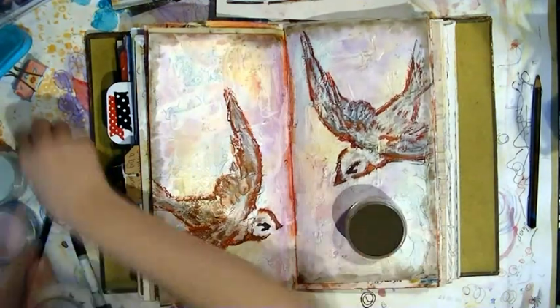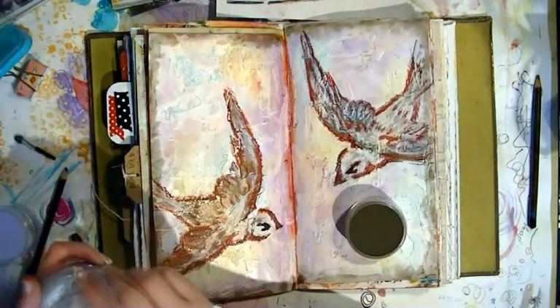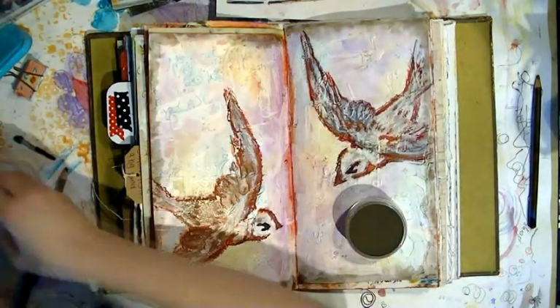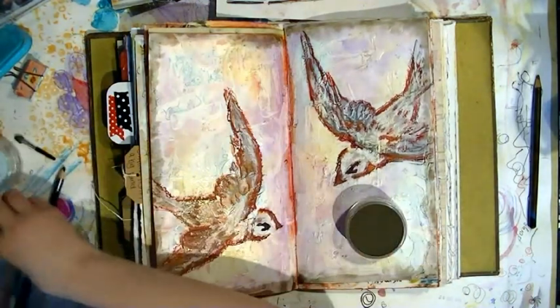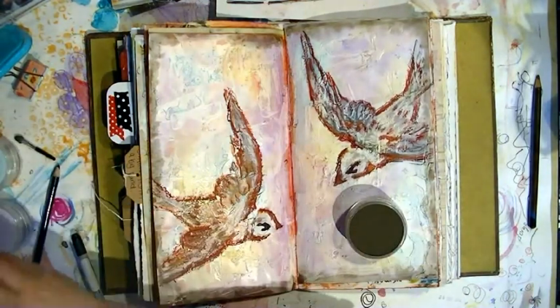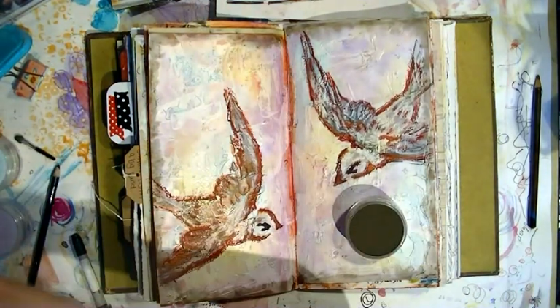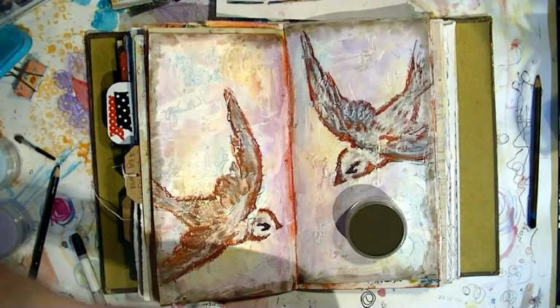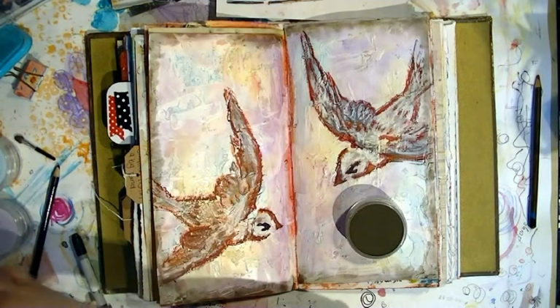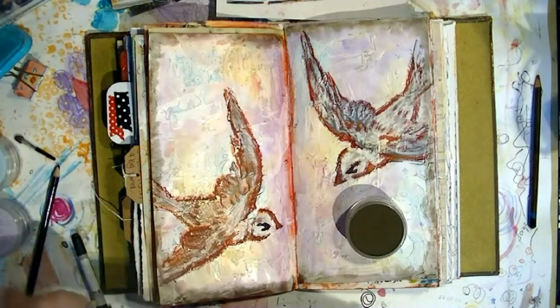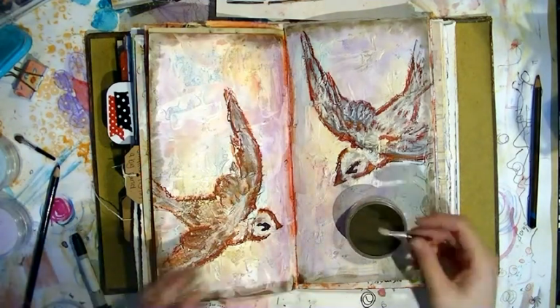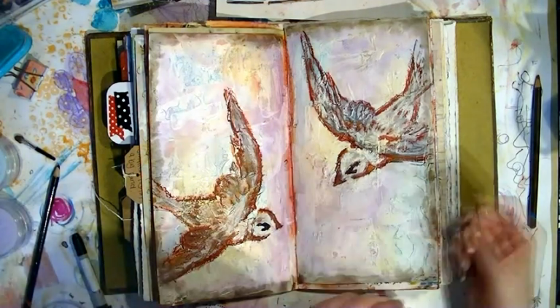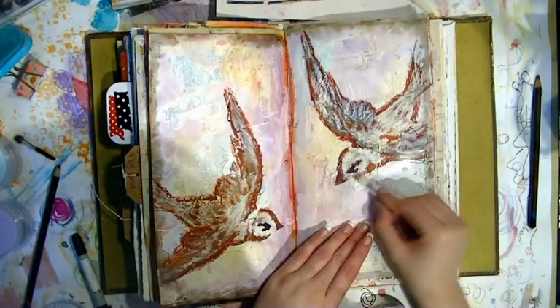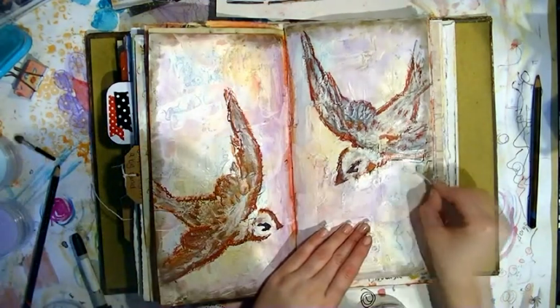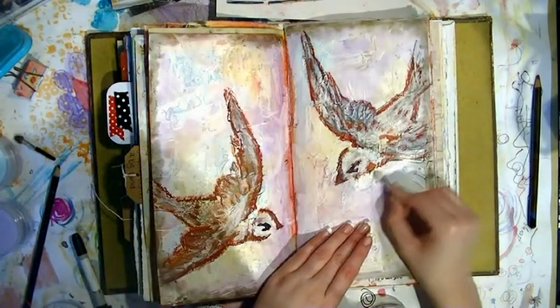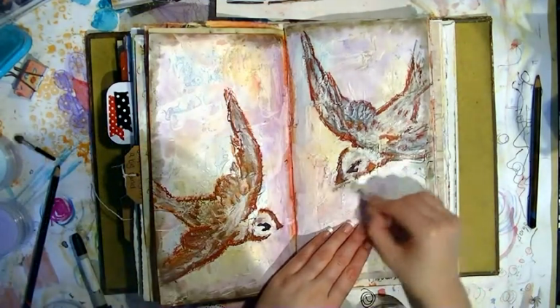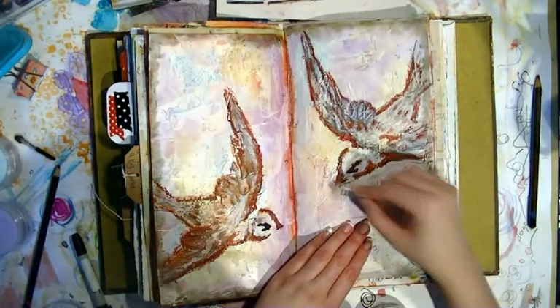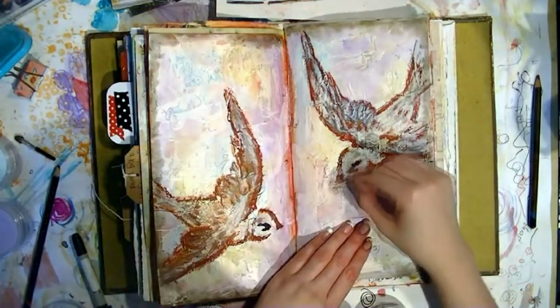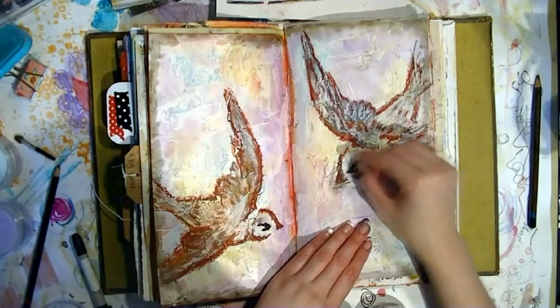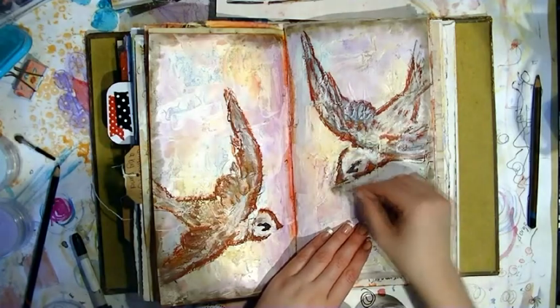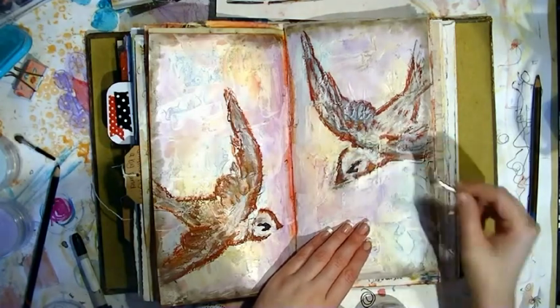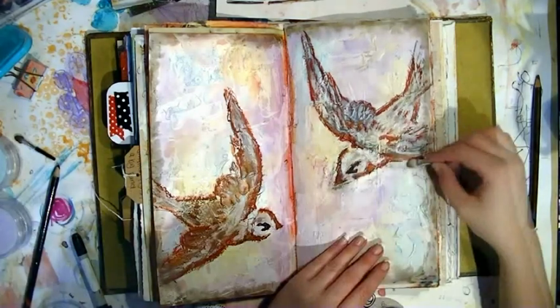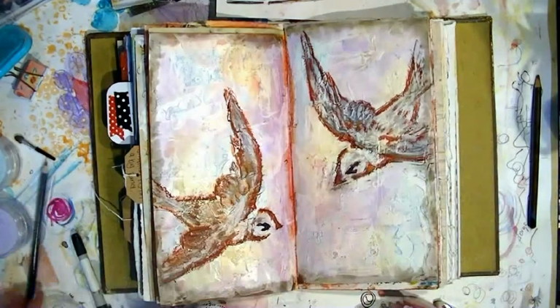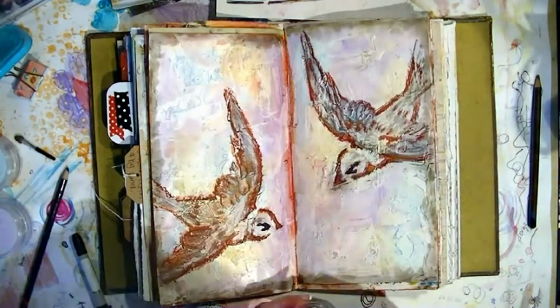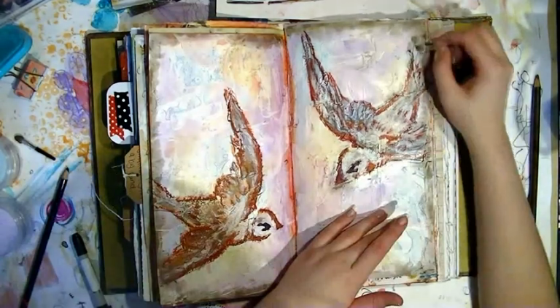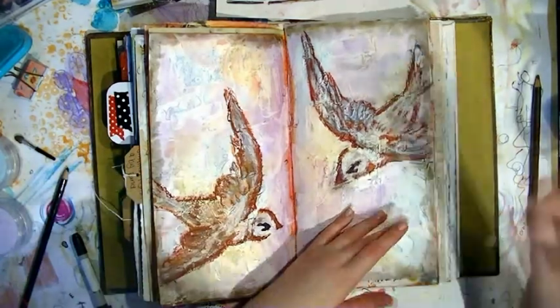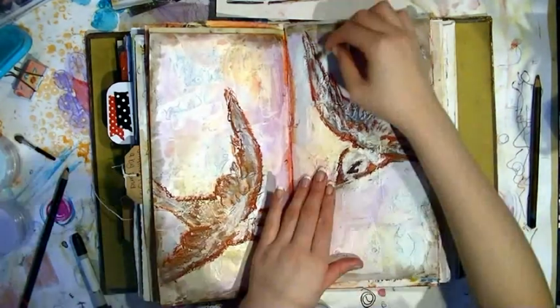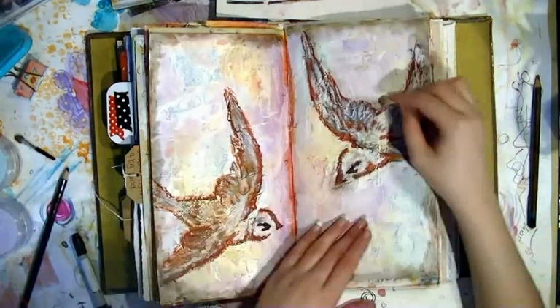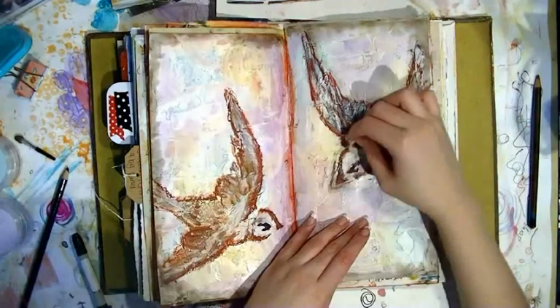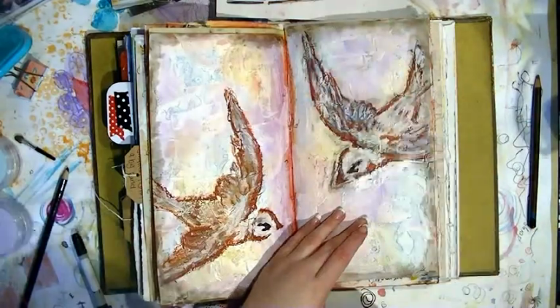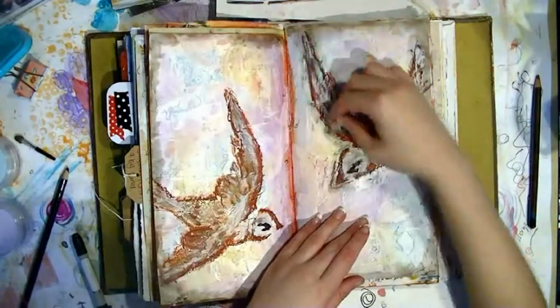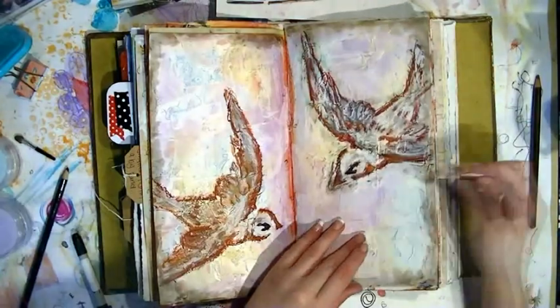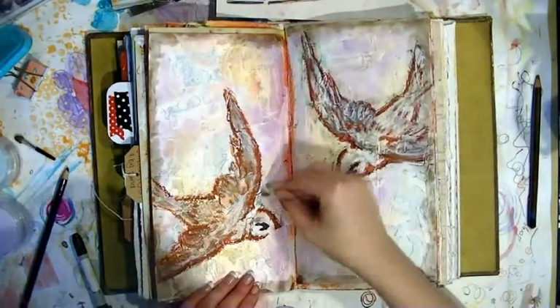You can of course also put wax paper in between, or cover them in beeswax or something. Now I've just pulled out the pan pastels again because I'm going to go around the birds, giving them a bit more of a distressed look similar to what I've done around the edge of the page.